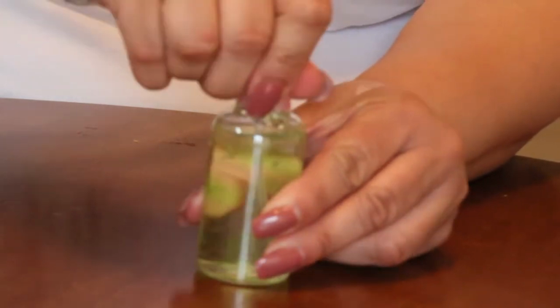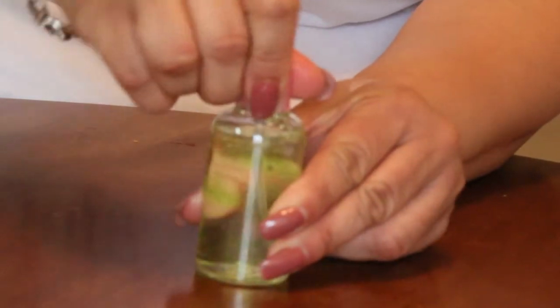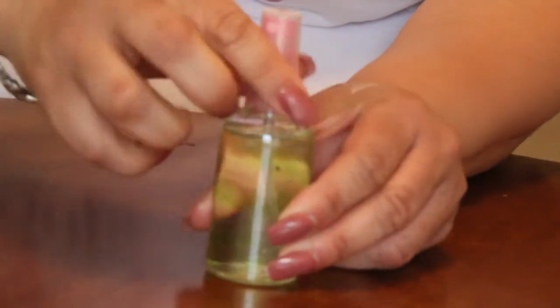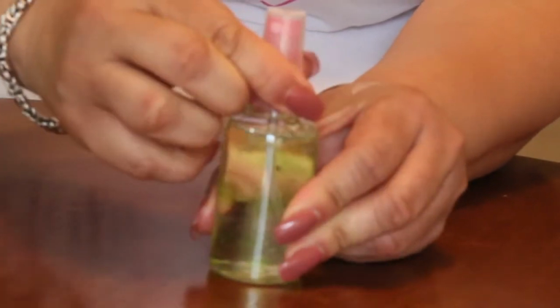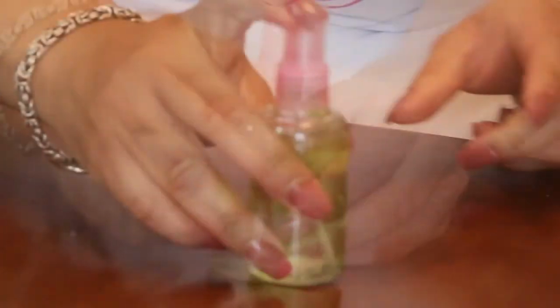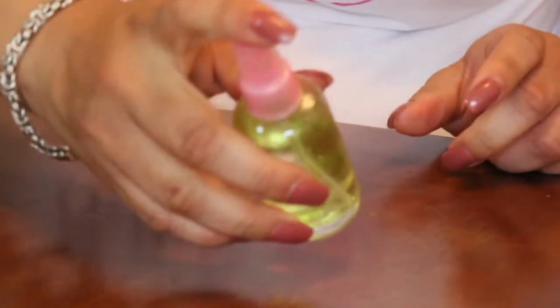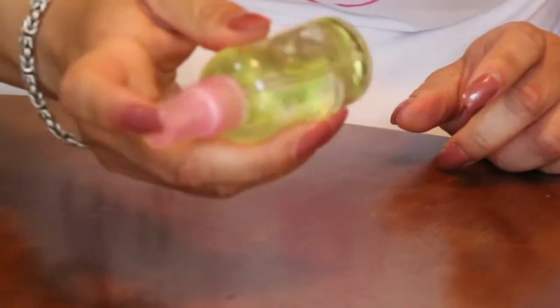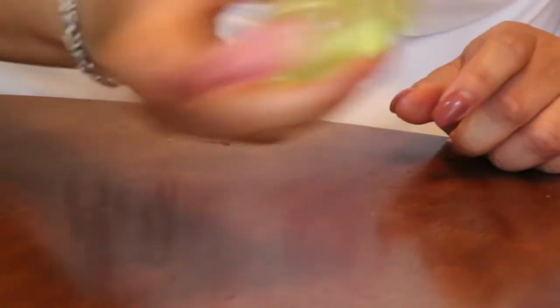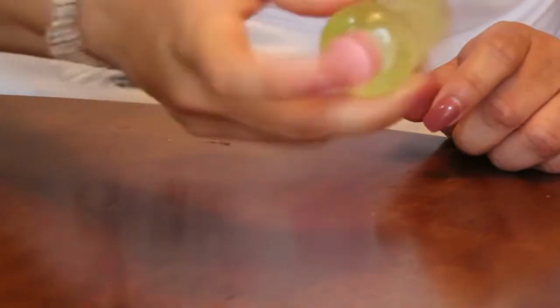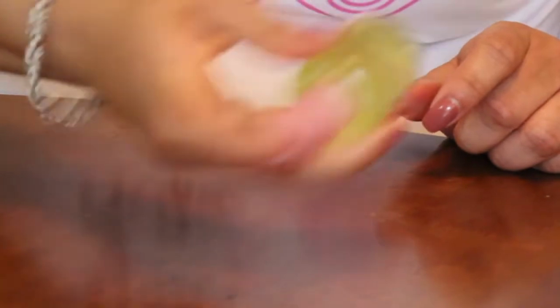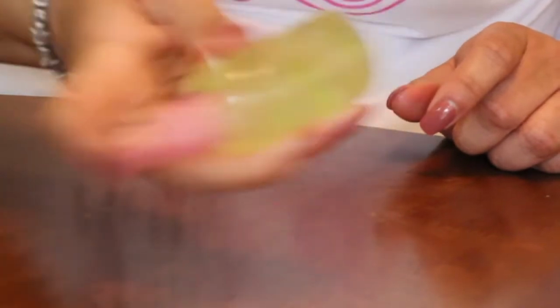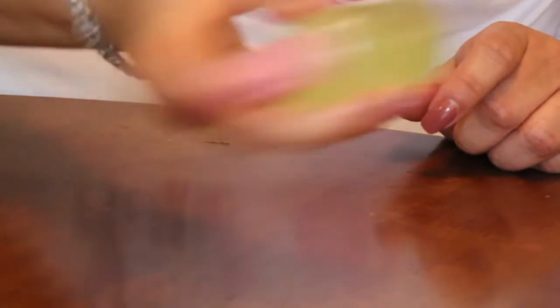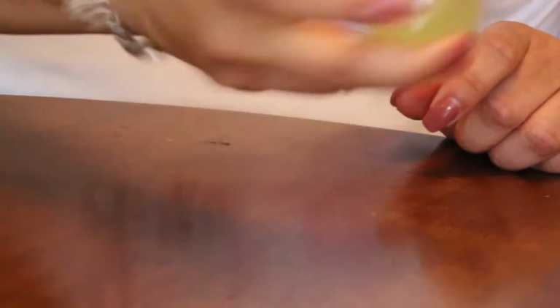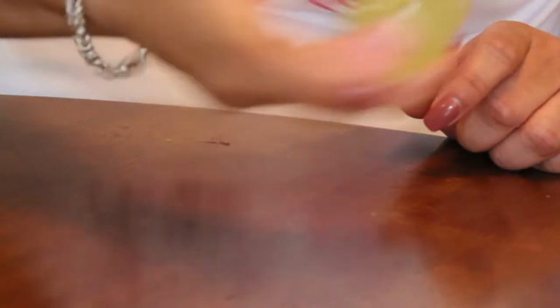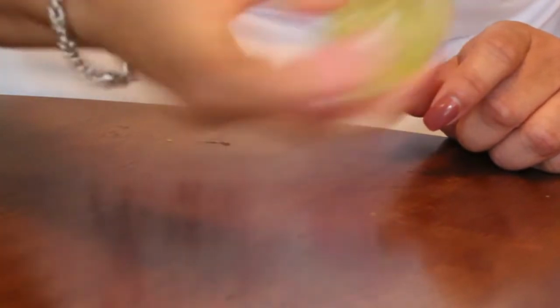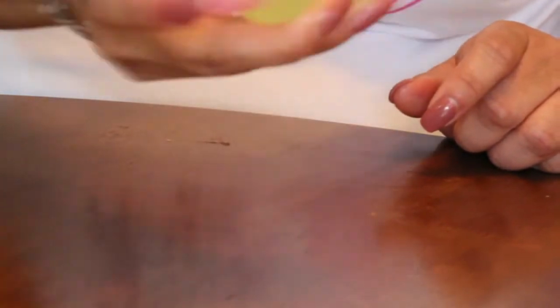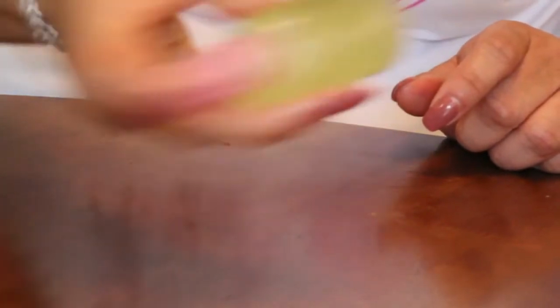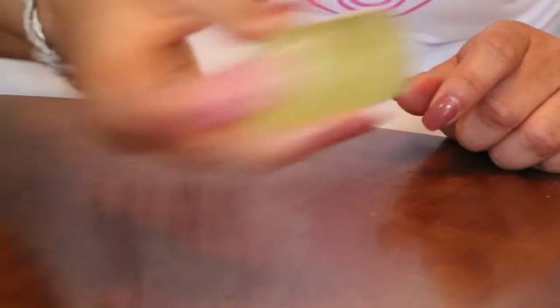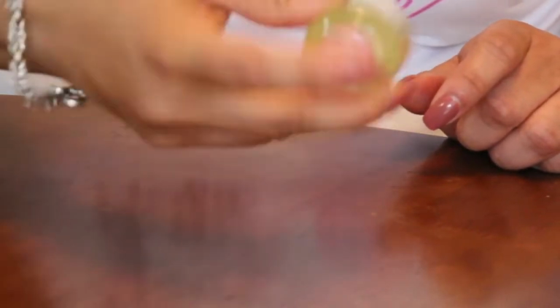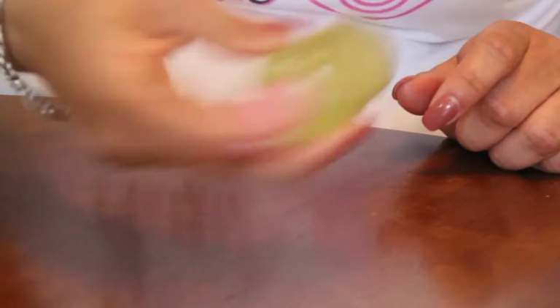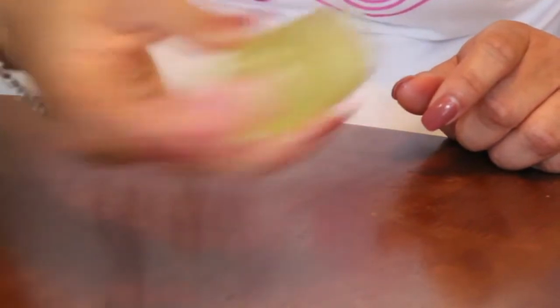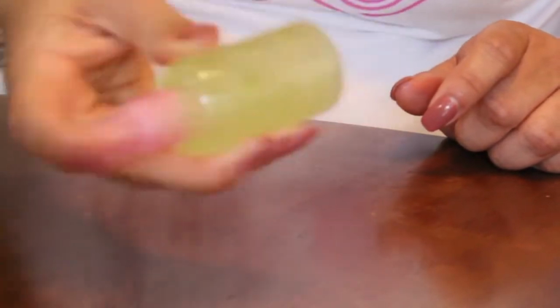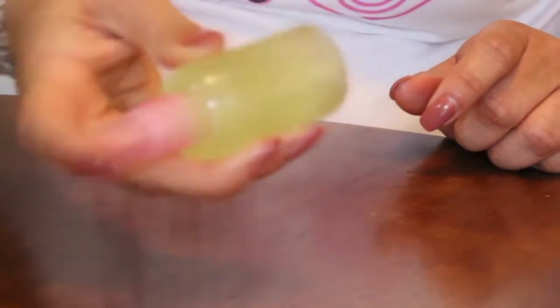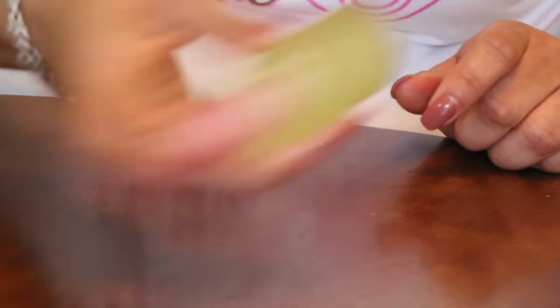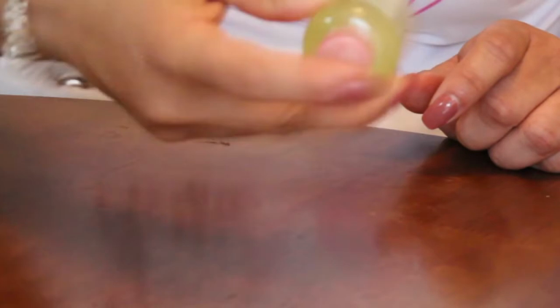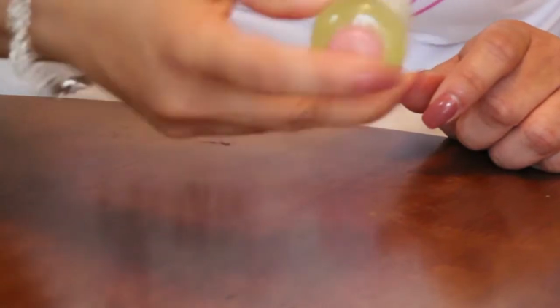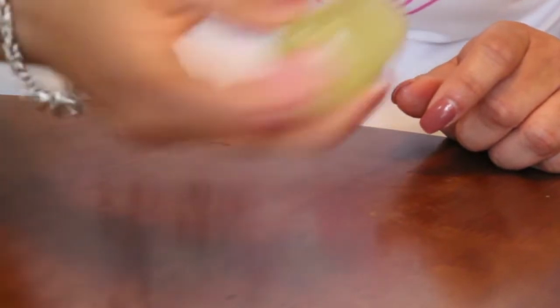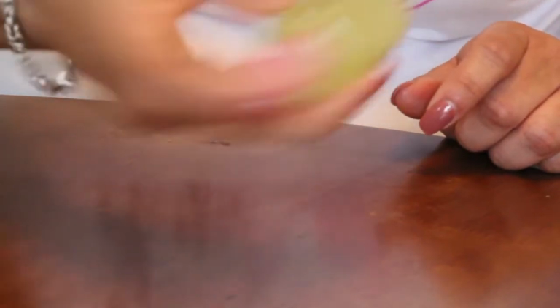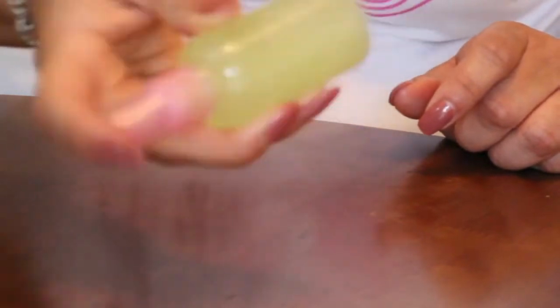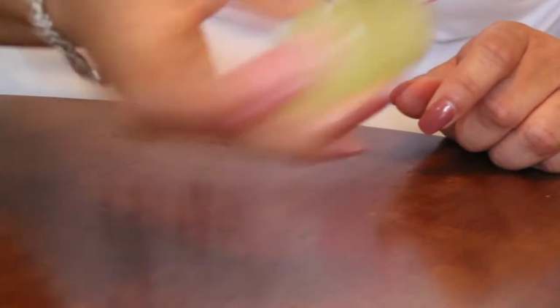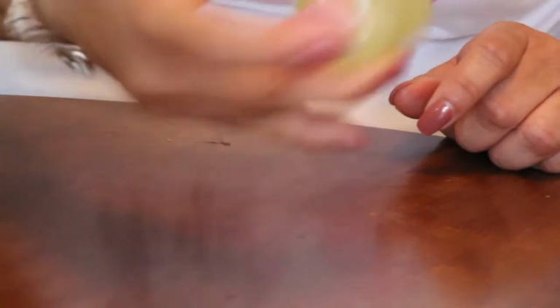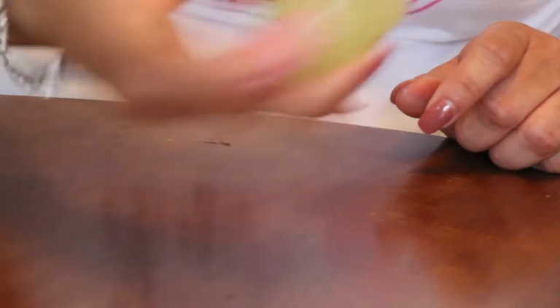Put the bottle on and shake it. That's it — just shake, shake, shake.